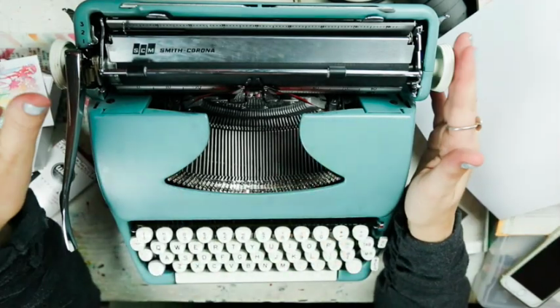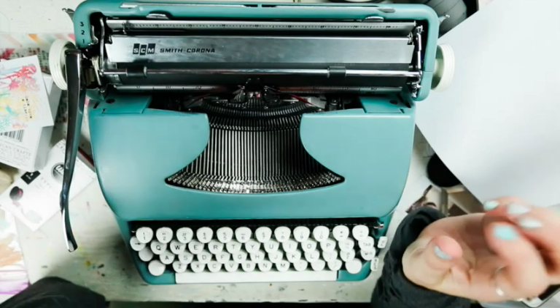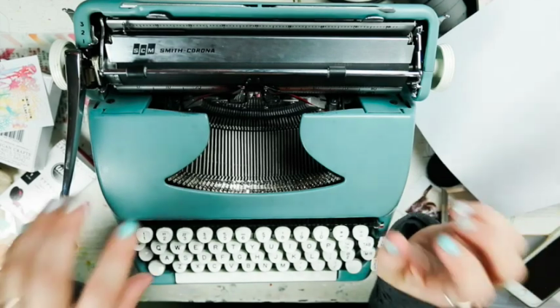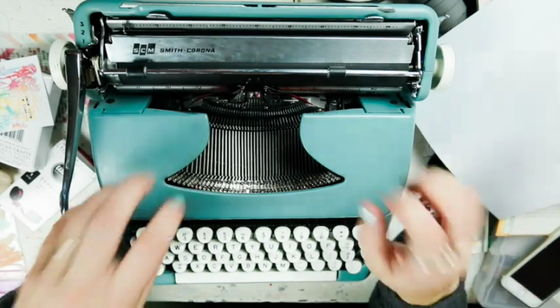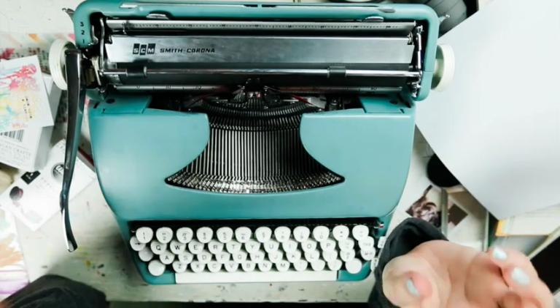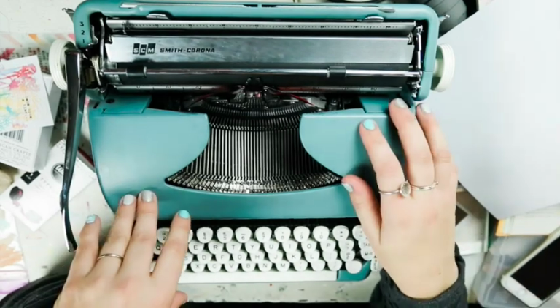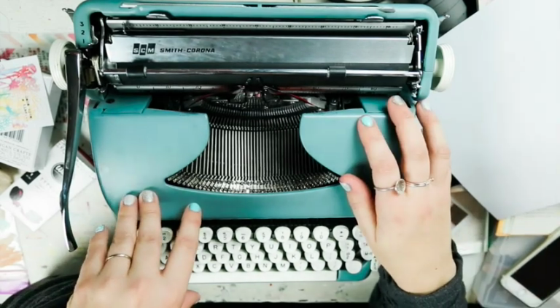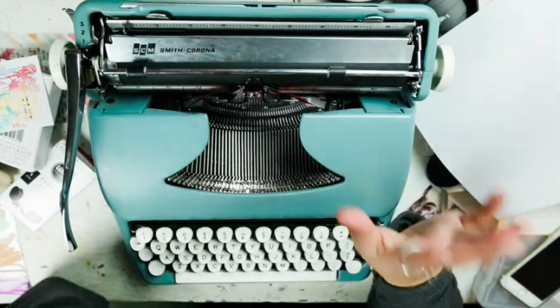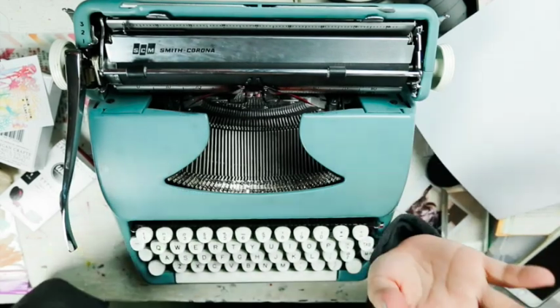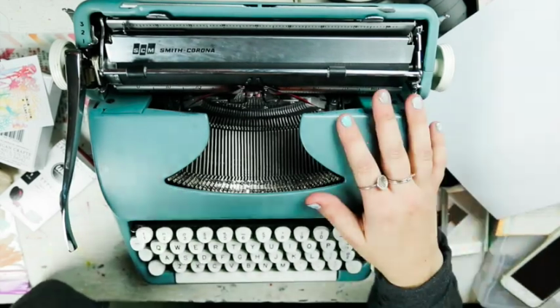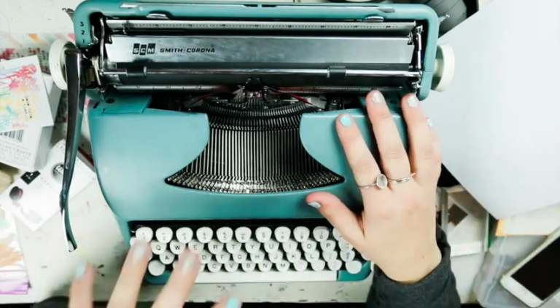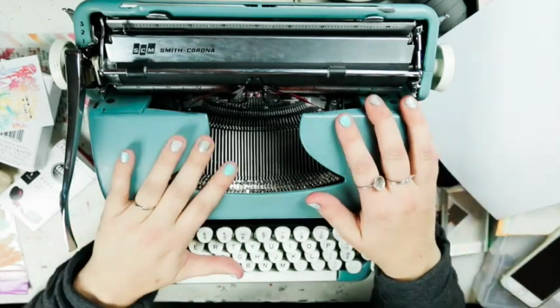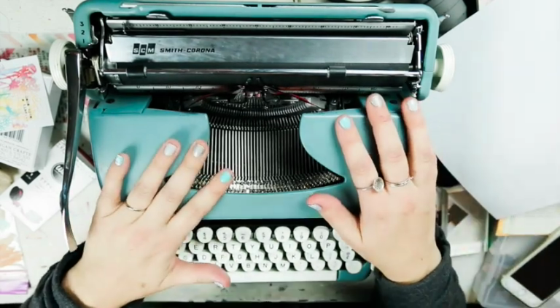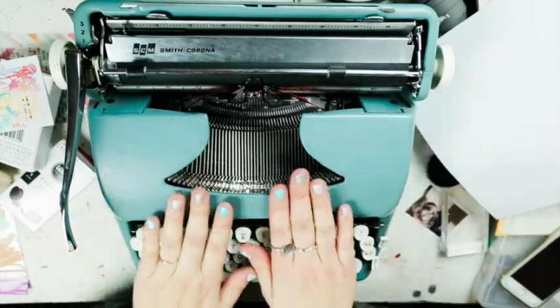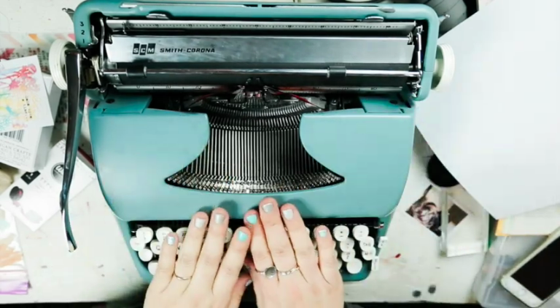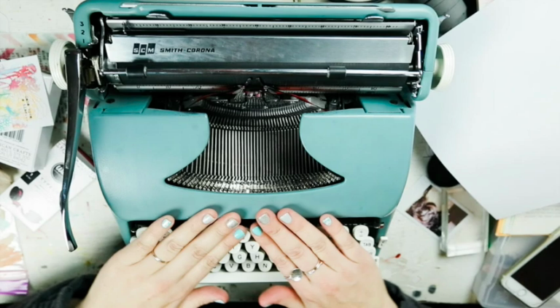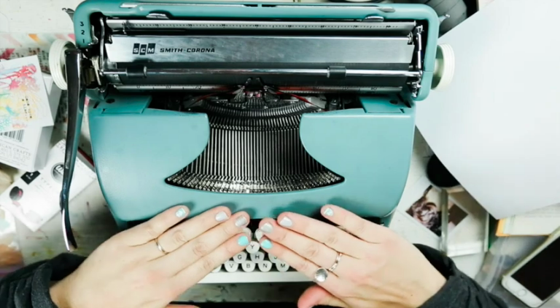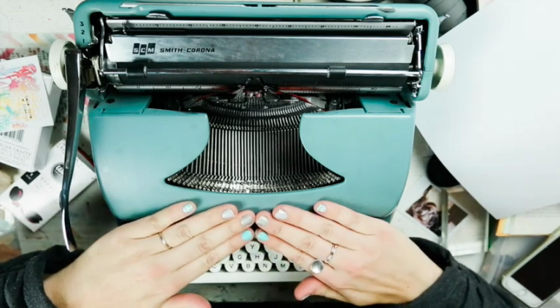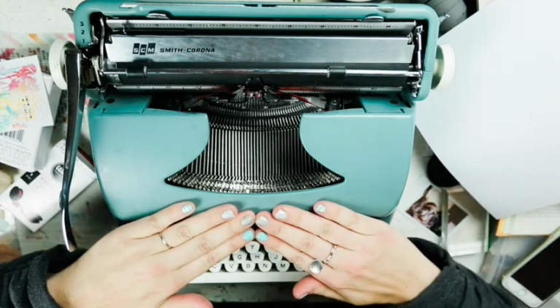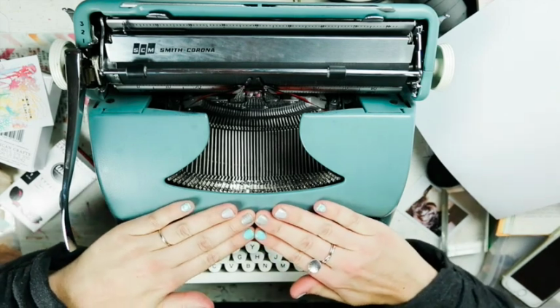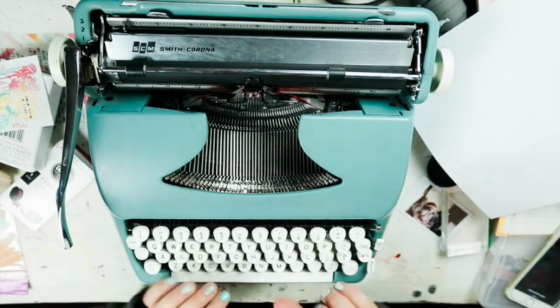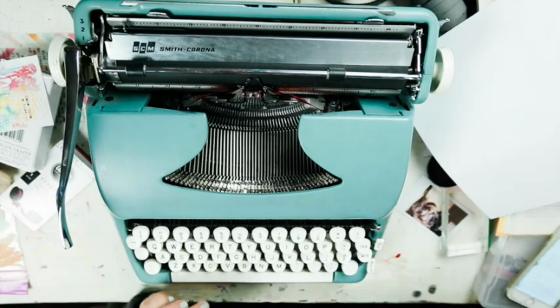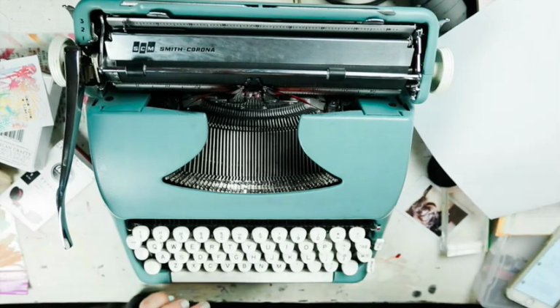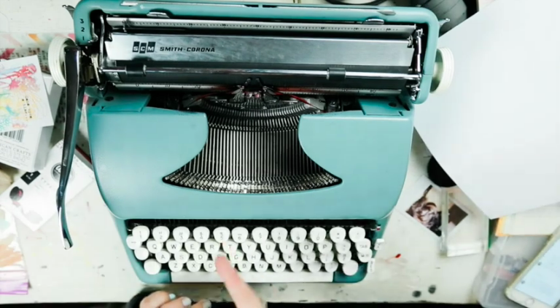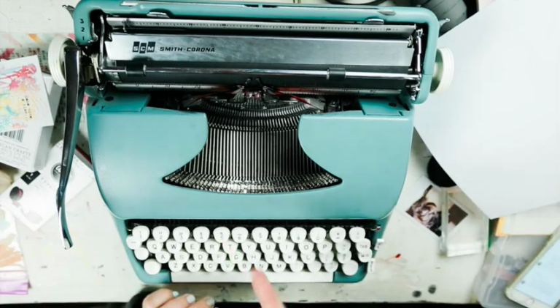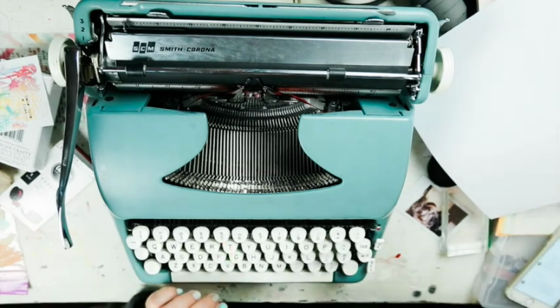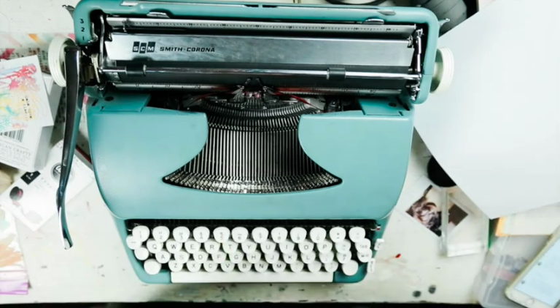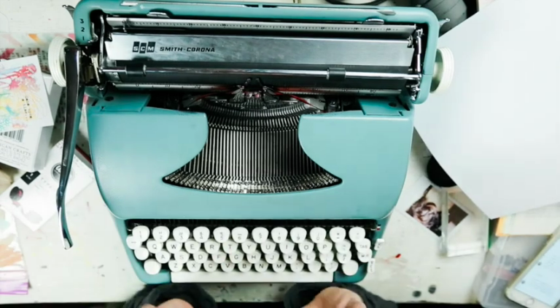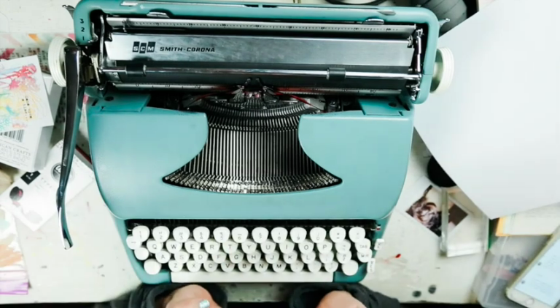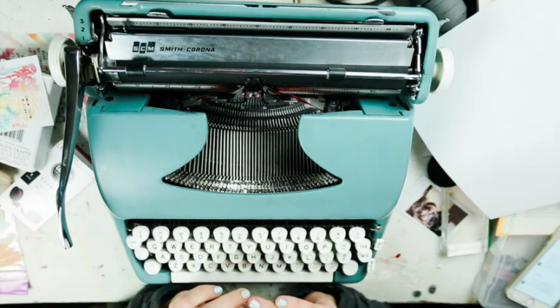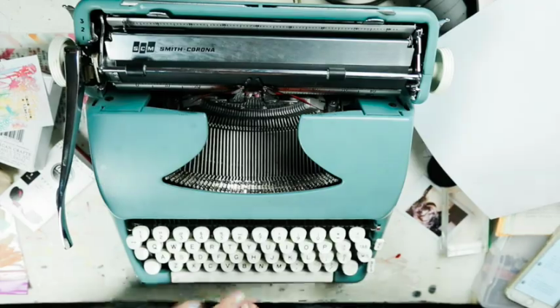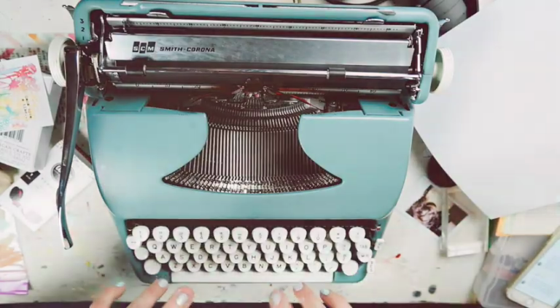Thanks so much for watching! Oh look, my nails match my typewriter - yay! I will see y'all later, have an amazing day, bye!